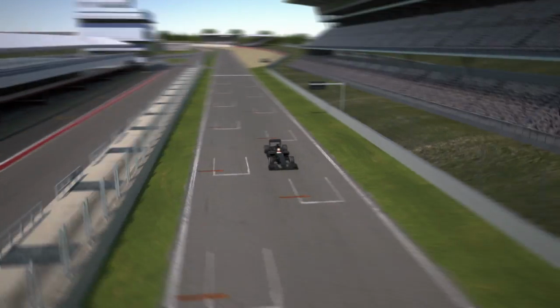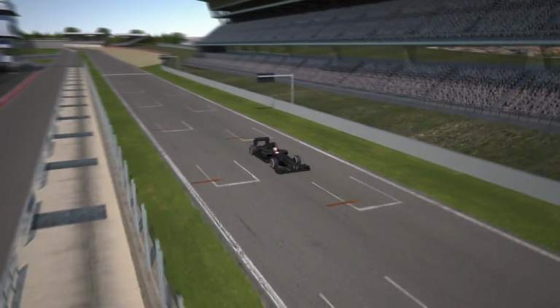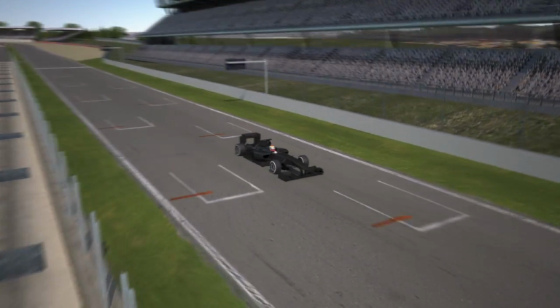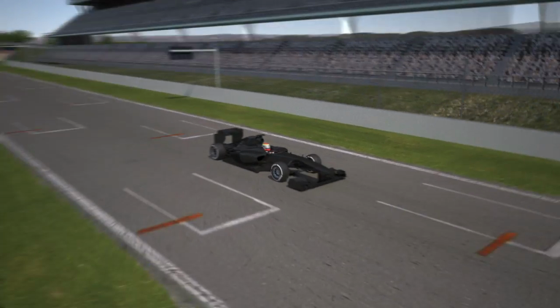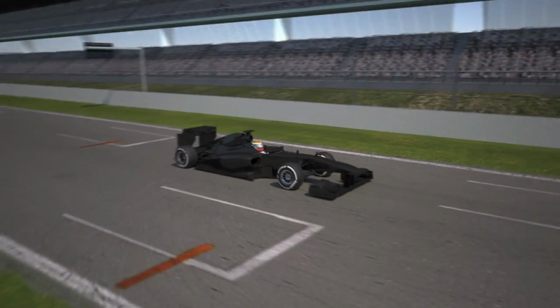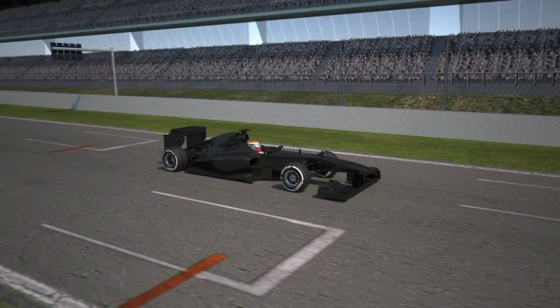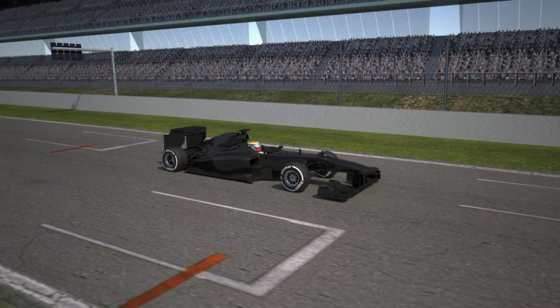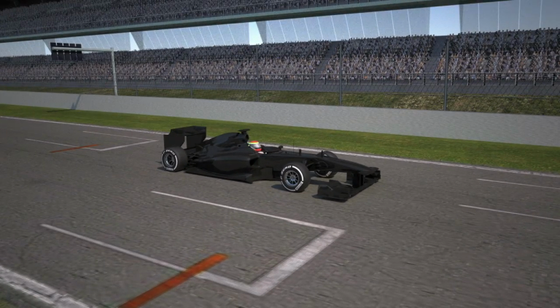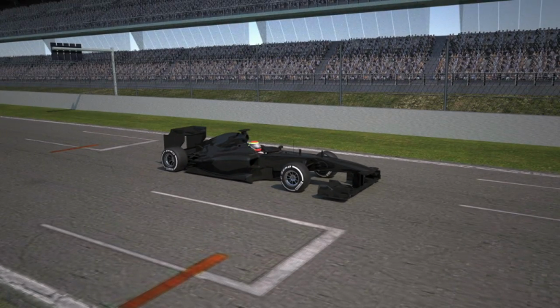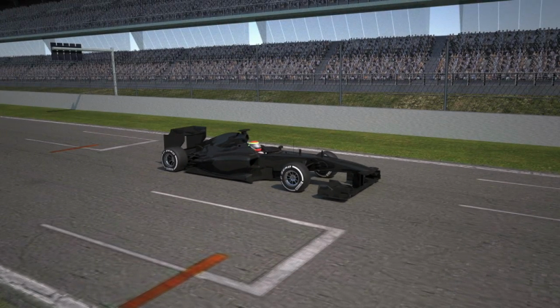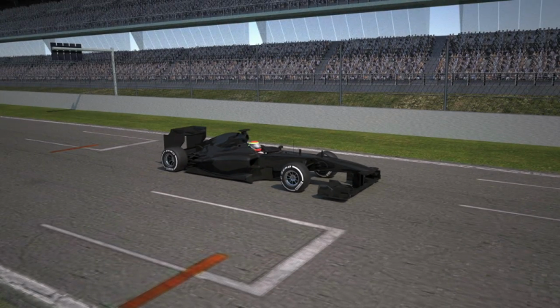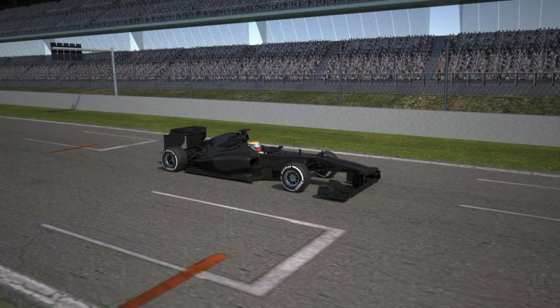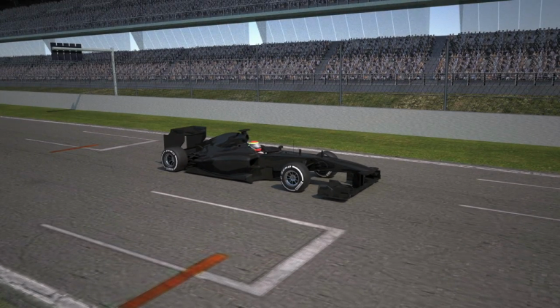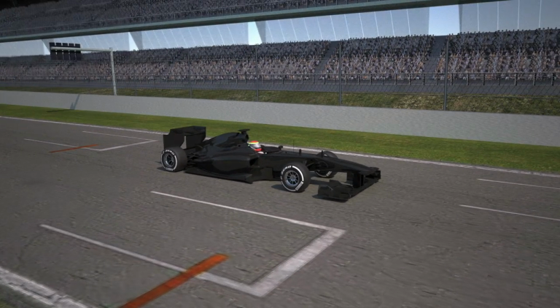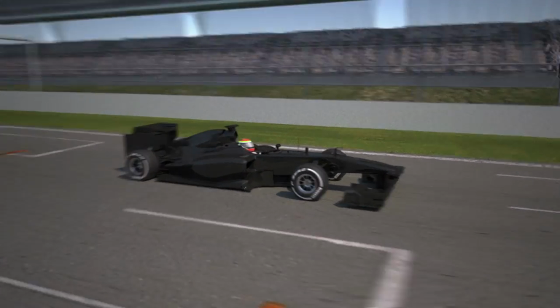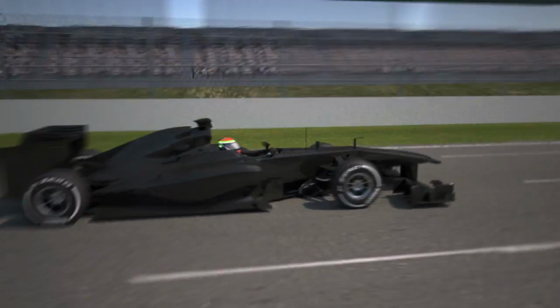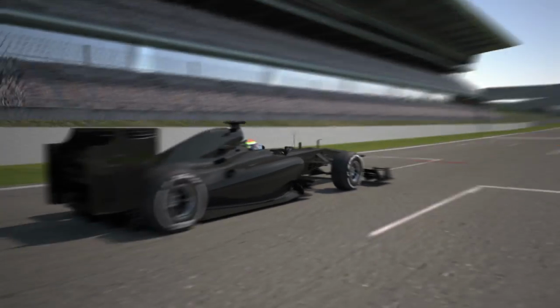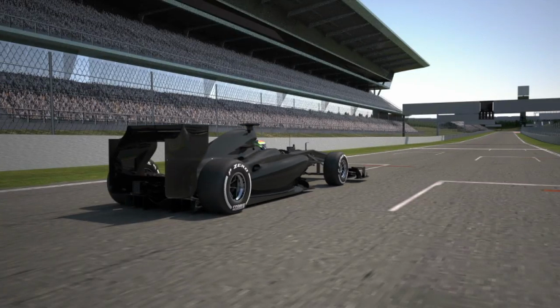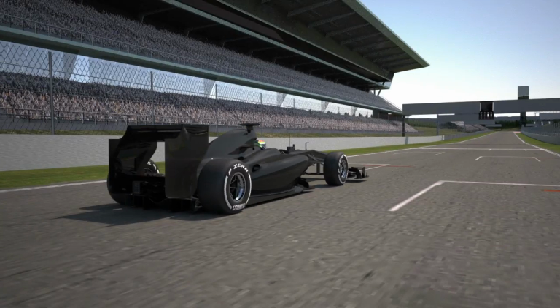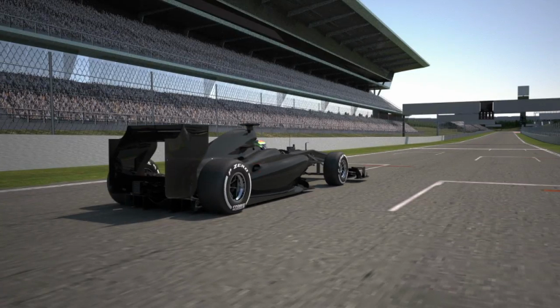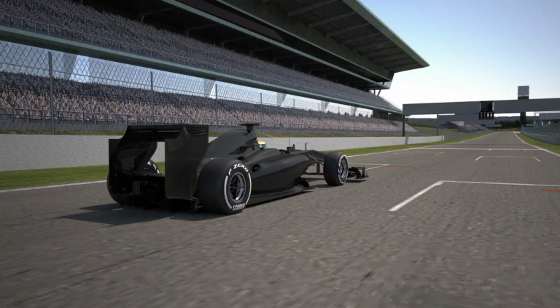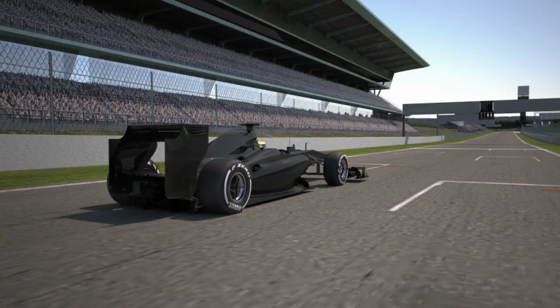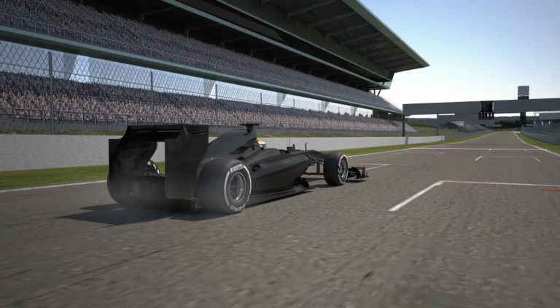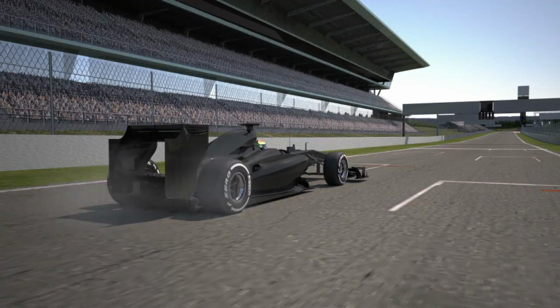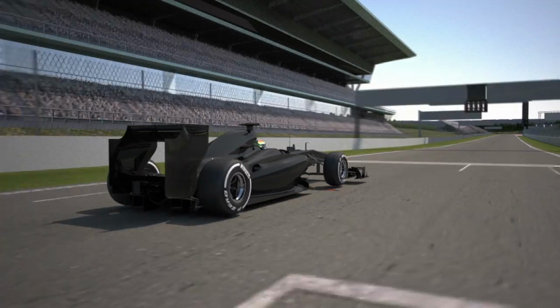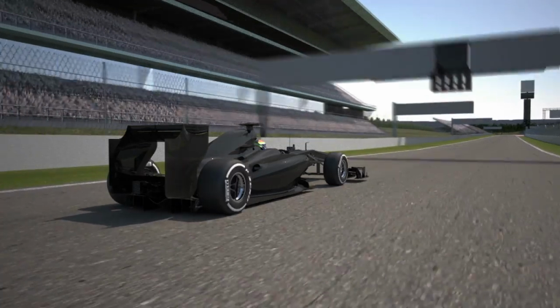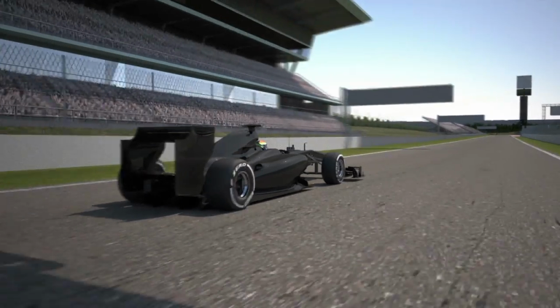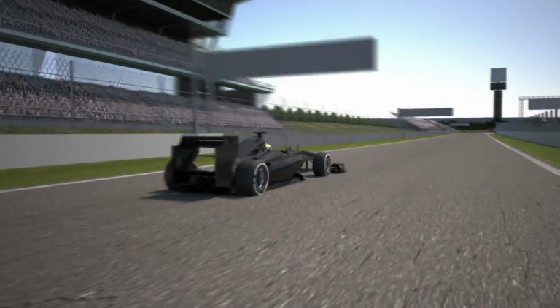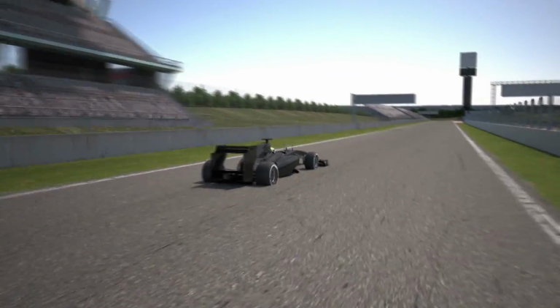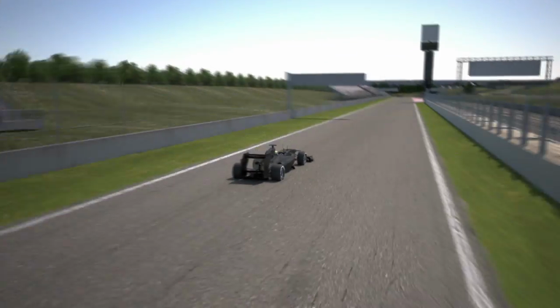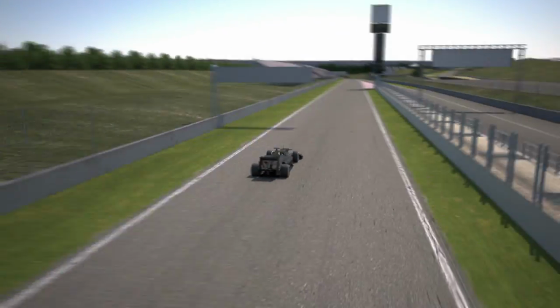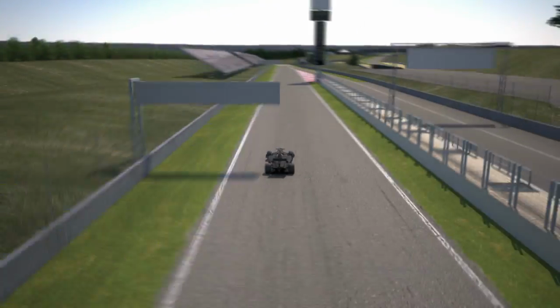Barcelona: abrasive asphalt, high temperatures, and long corners. These are the characteristics that lead to a high degree of tyre wear and significant lateral loads on the structure.